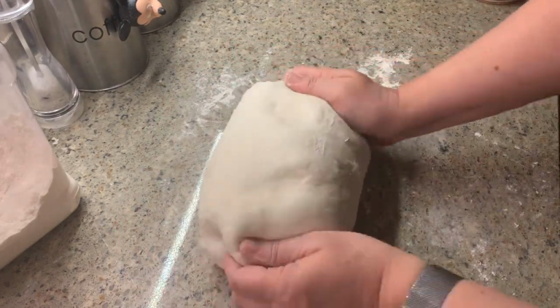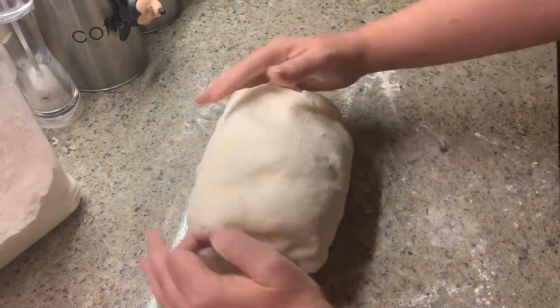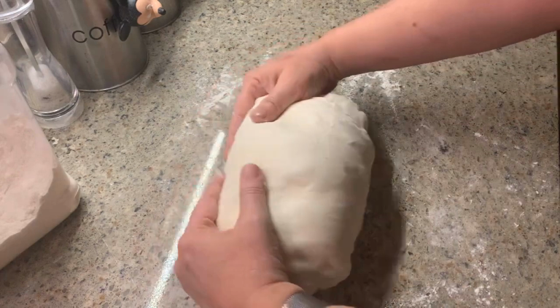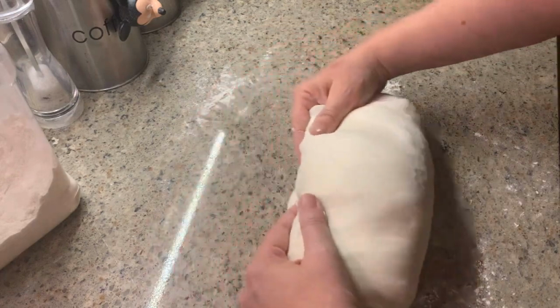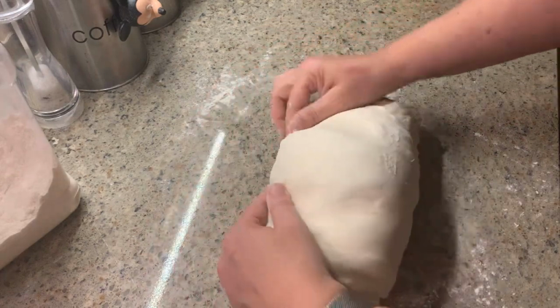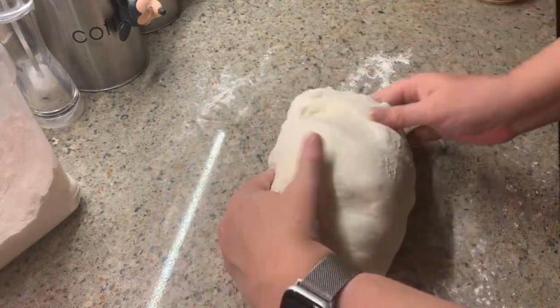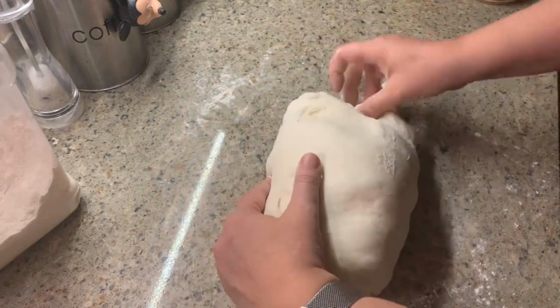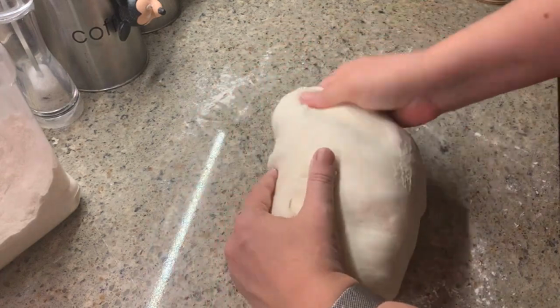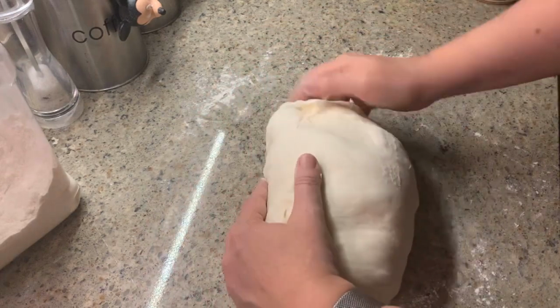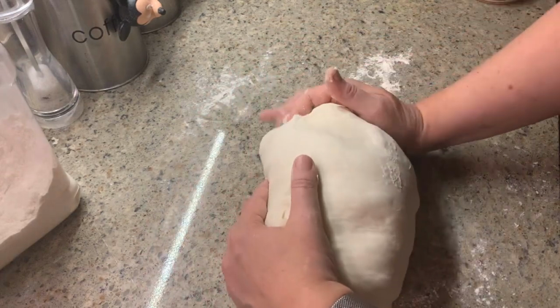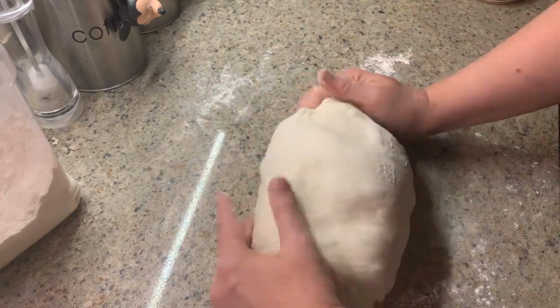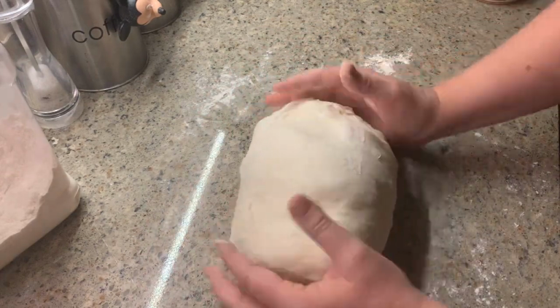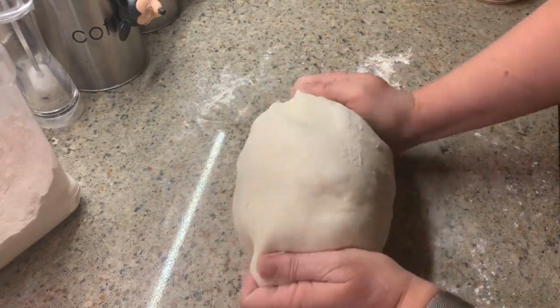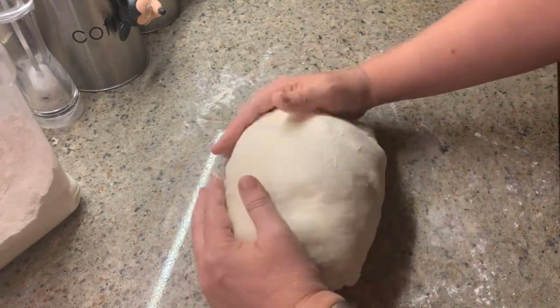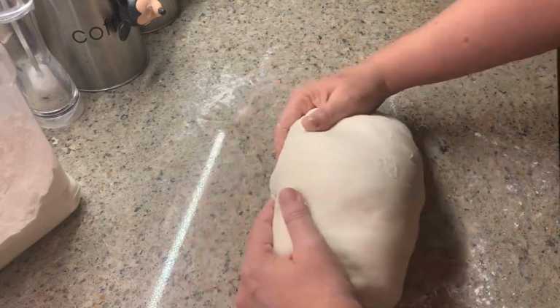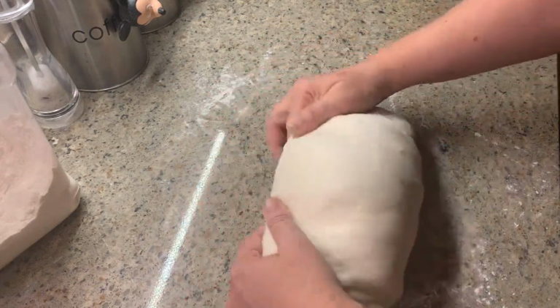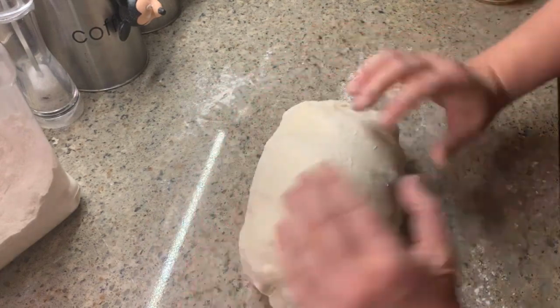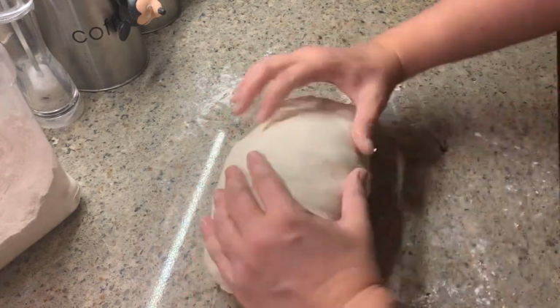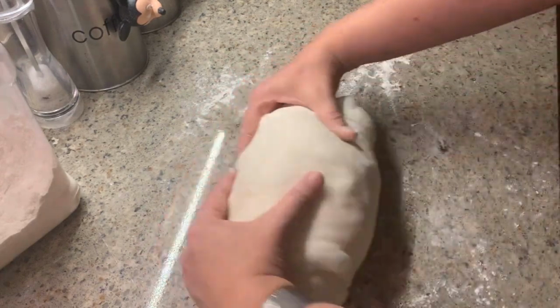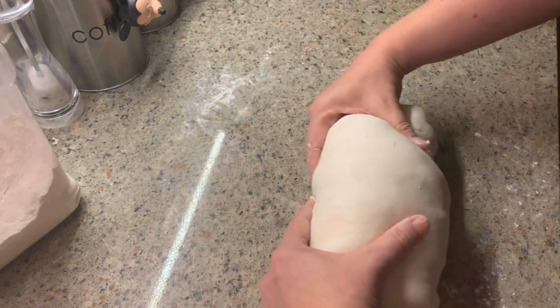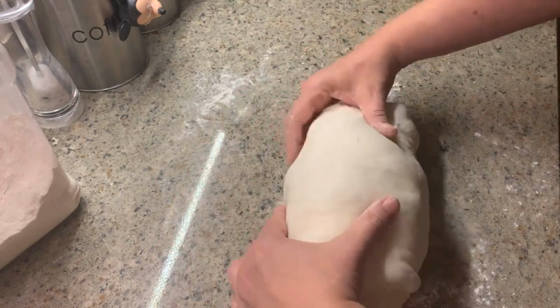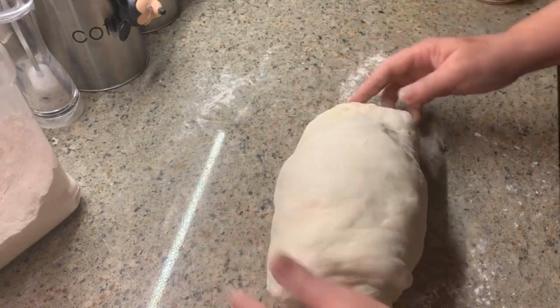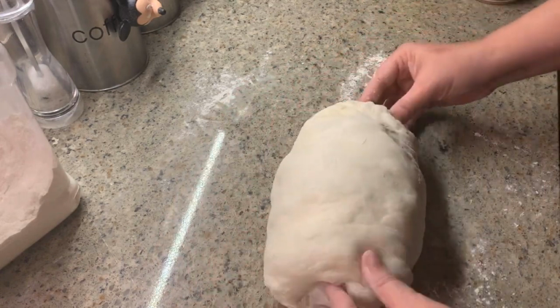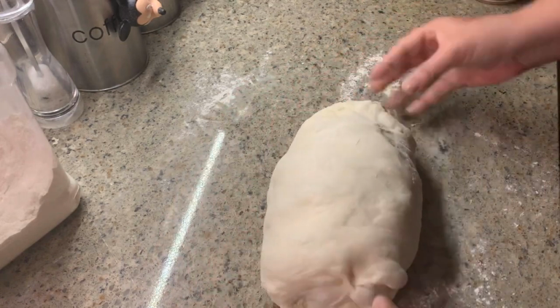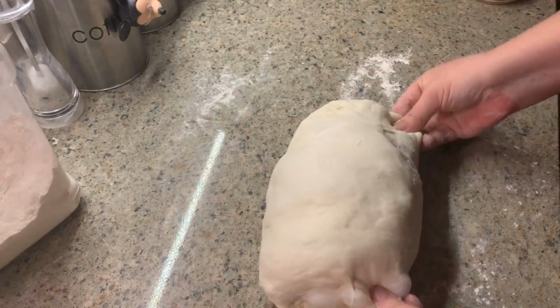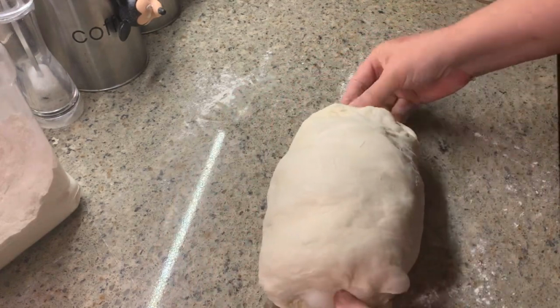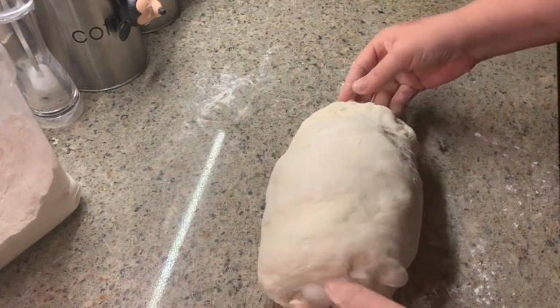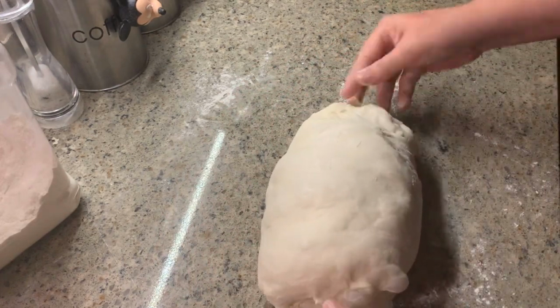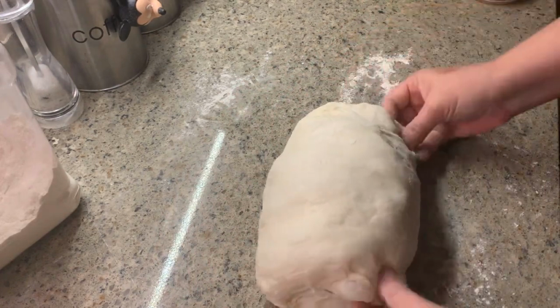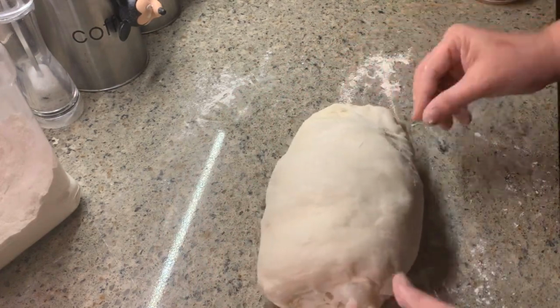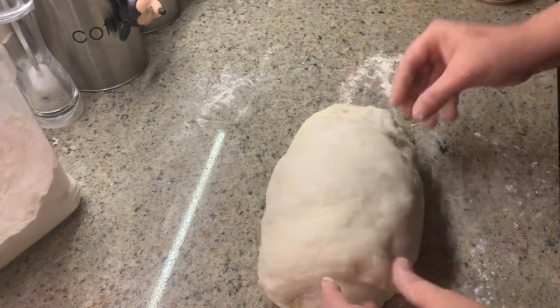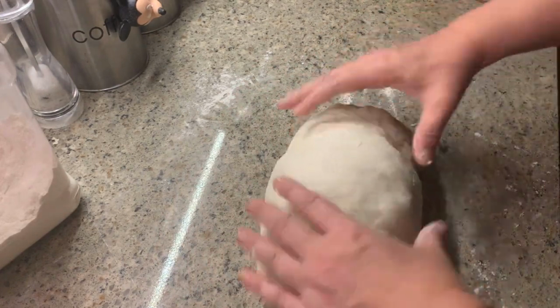As you're doing this, some bubbles may pop out the sides — just pinch them closed just like that, and continue to tighten up the surface by pulling it towards you.